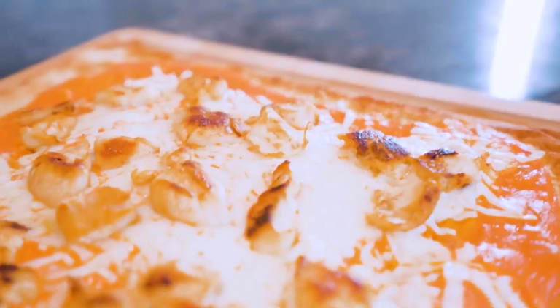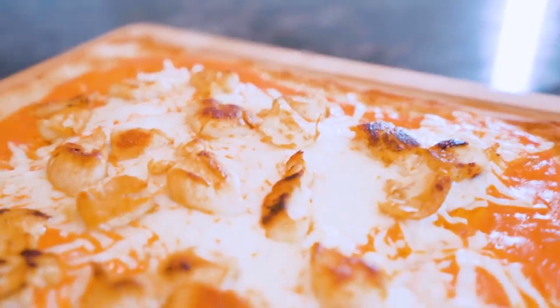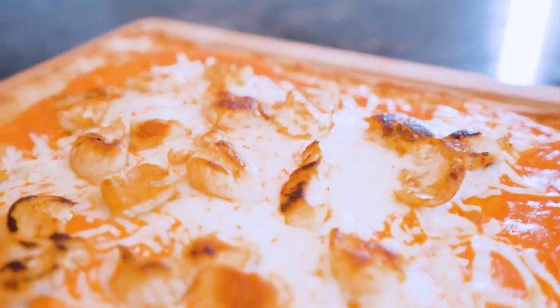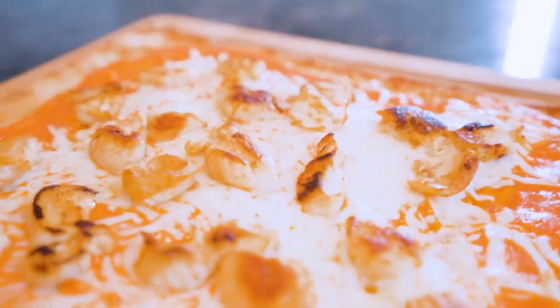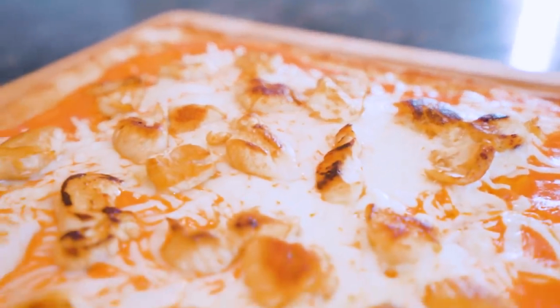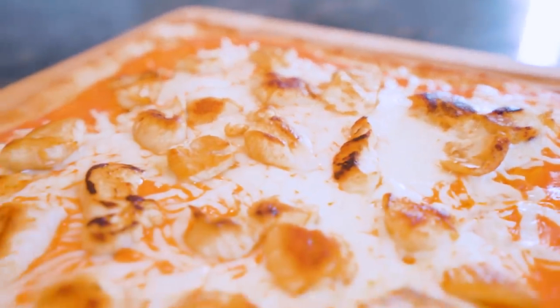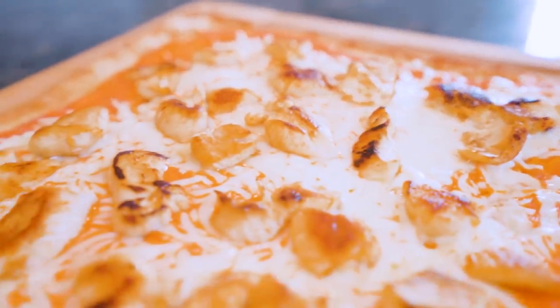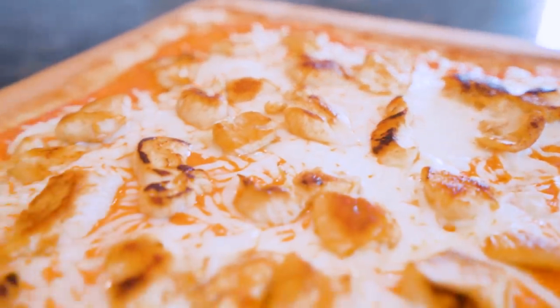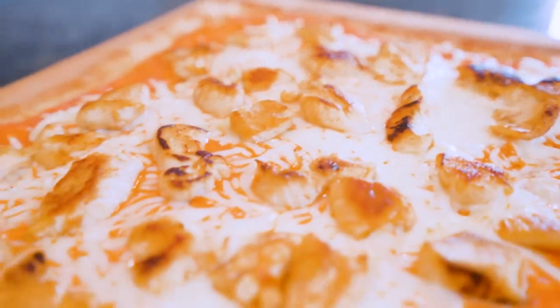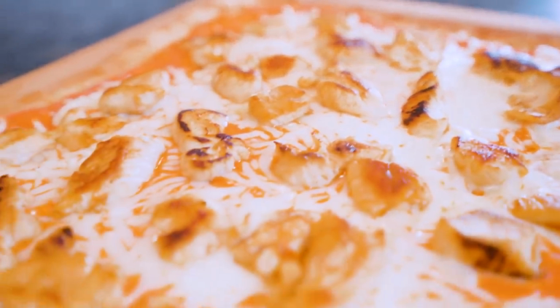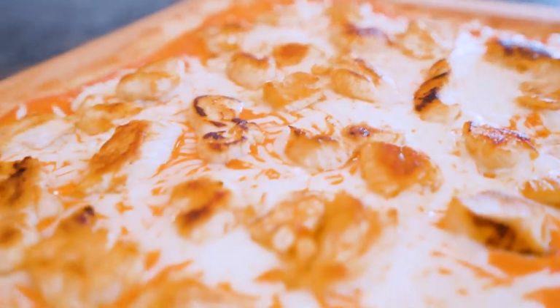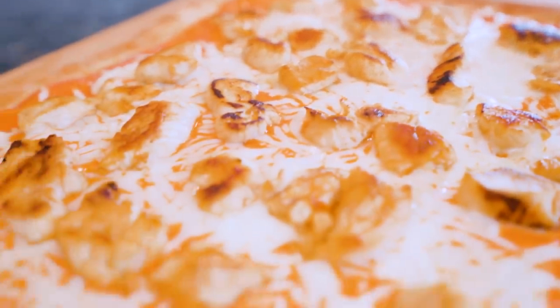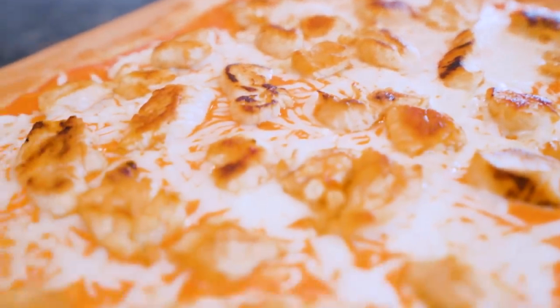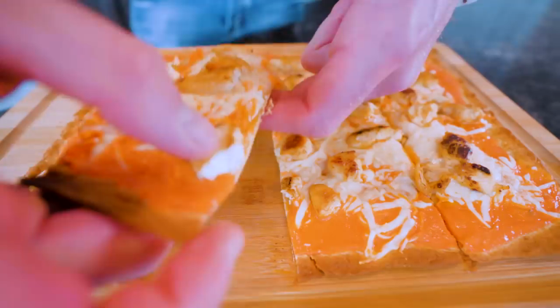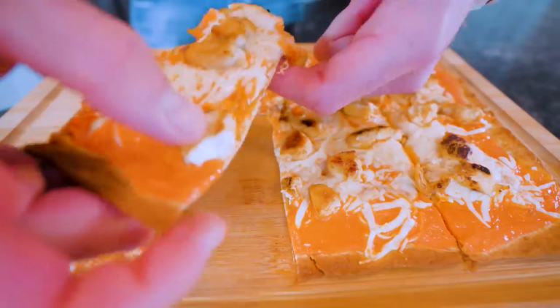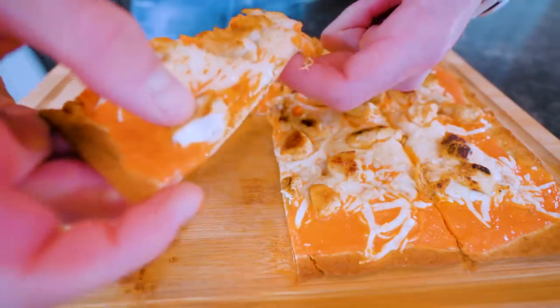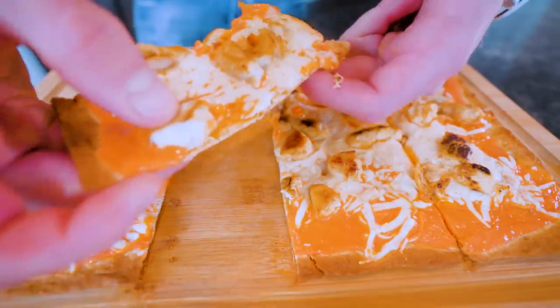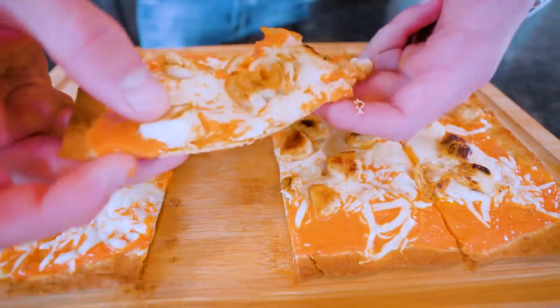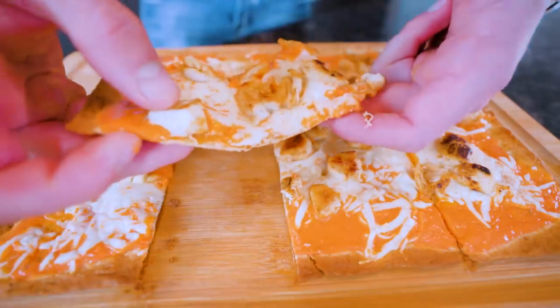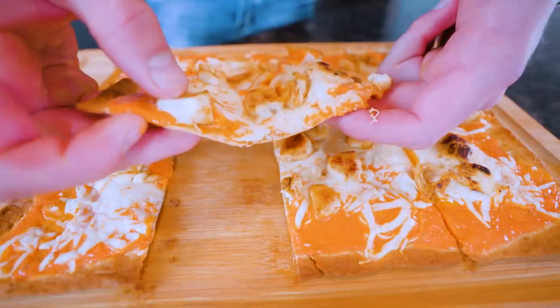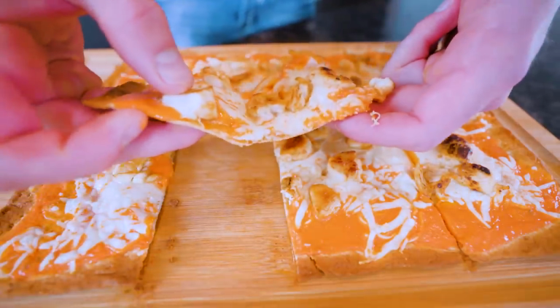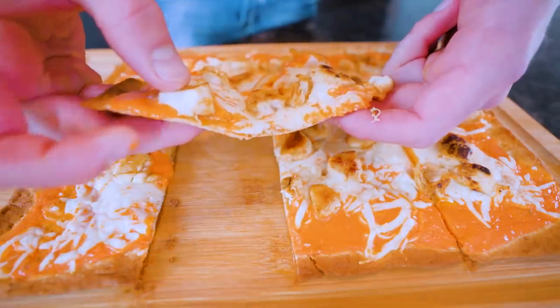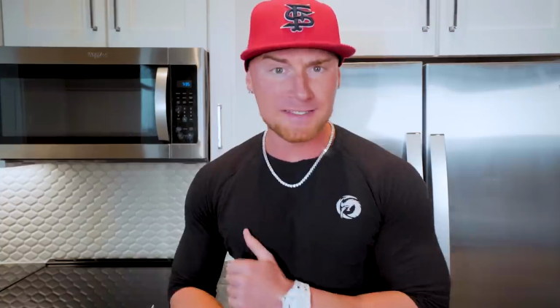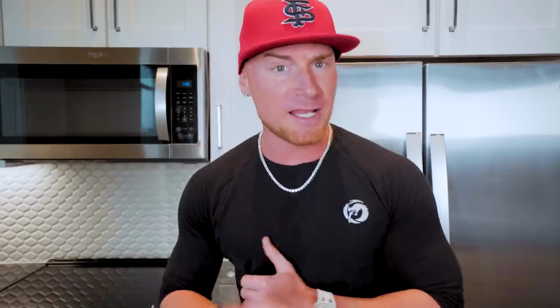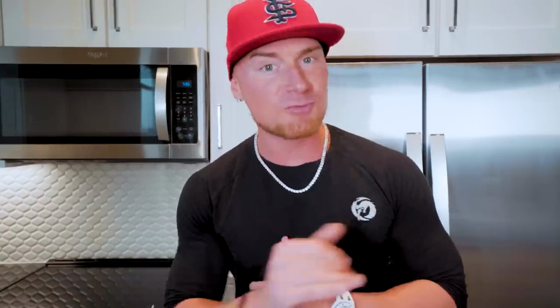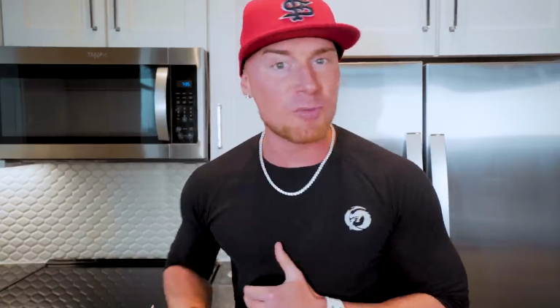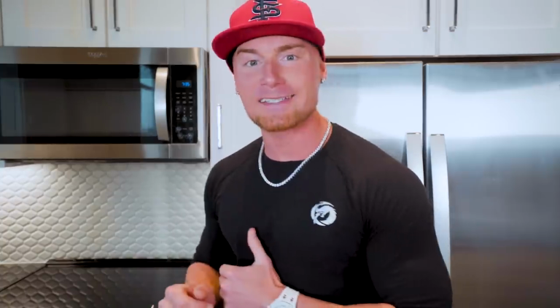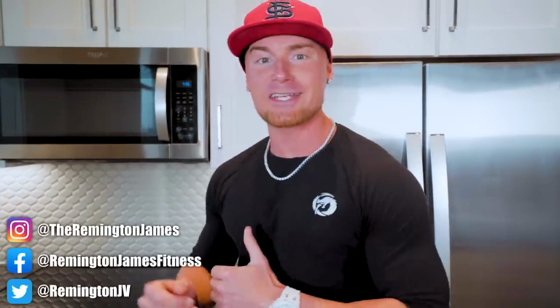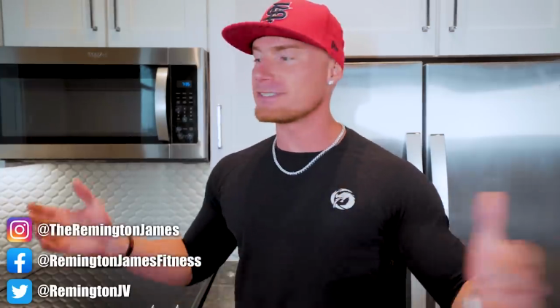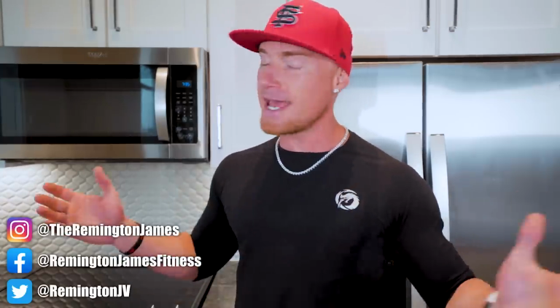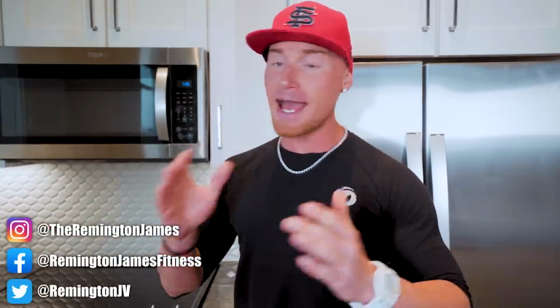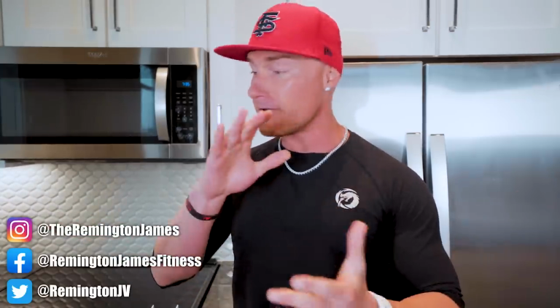Your girlfriend may want to keep you around just a little bit longer because she loves pizza. Not you, but she loves the pizza. What is up guys? Welcome back to the channel.